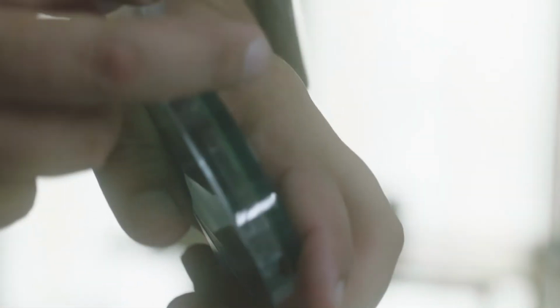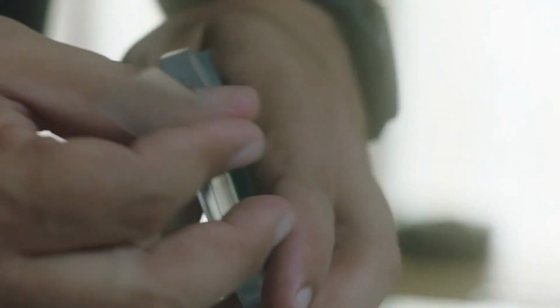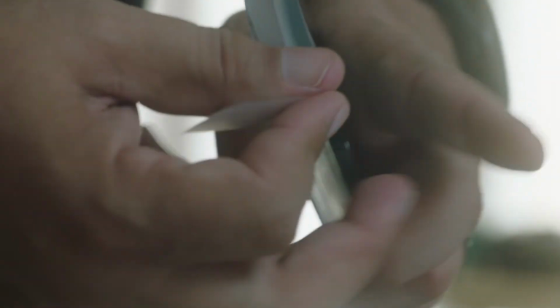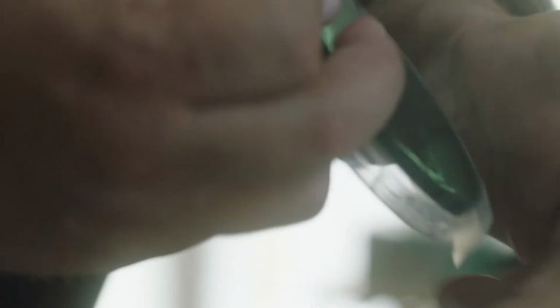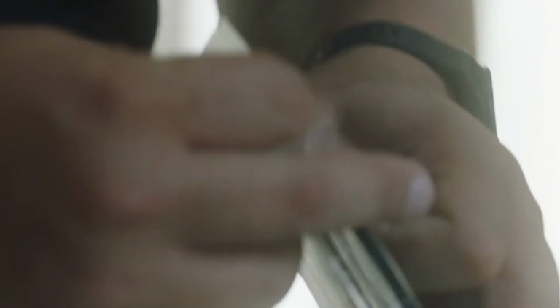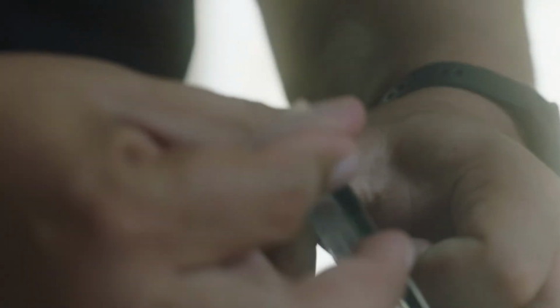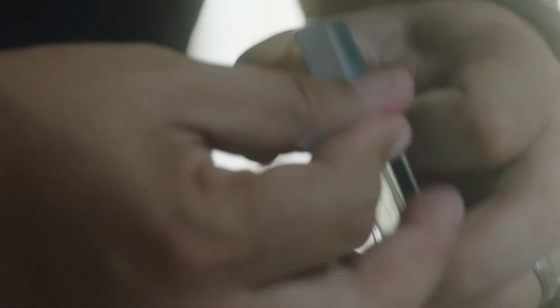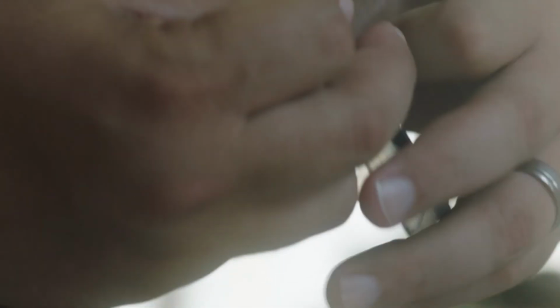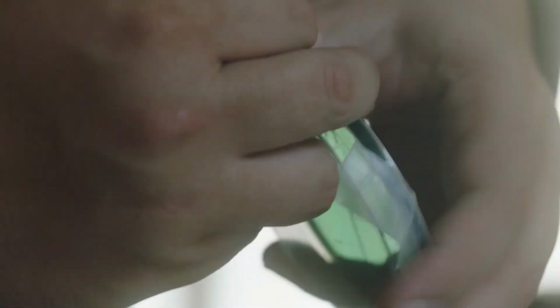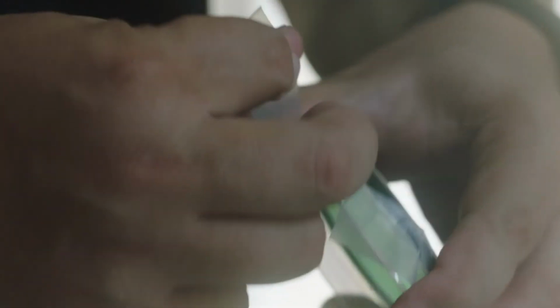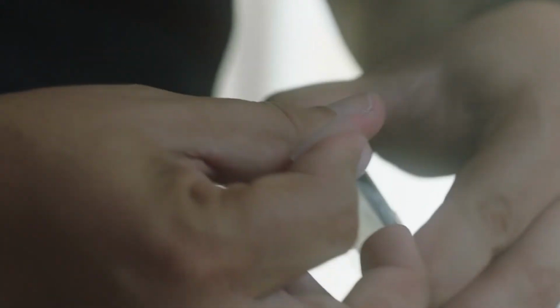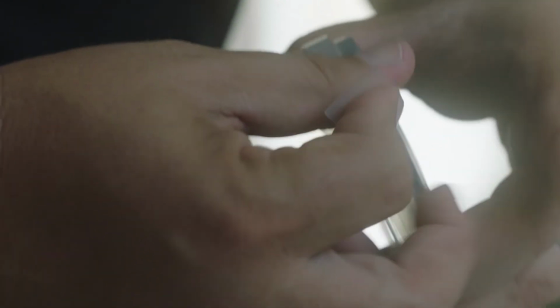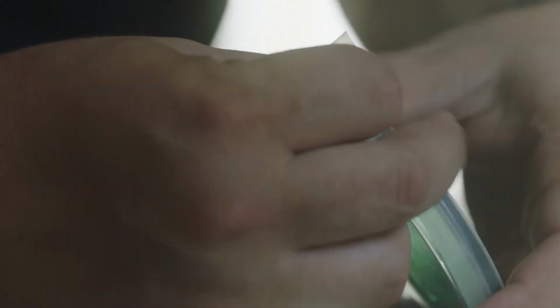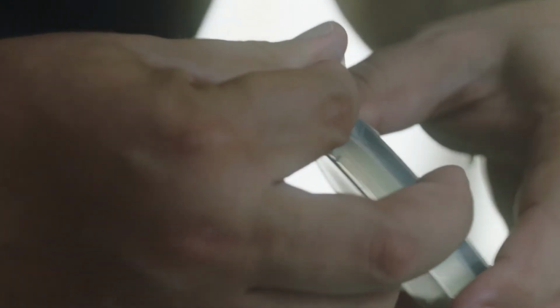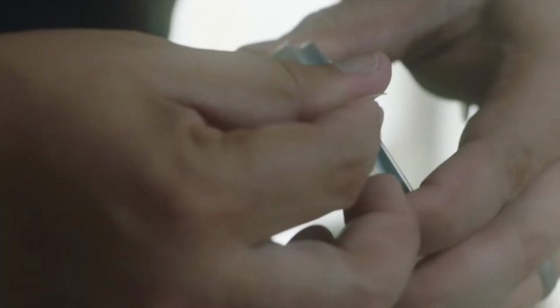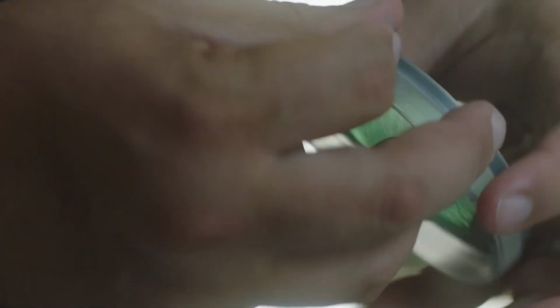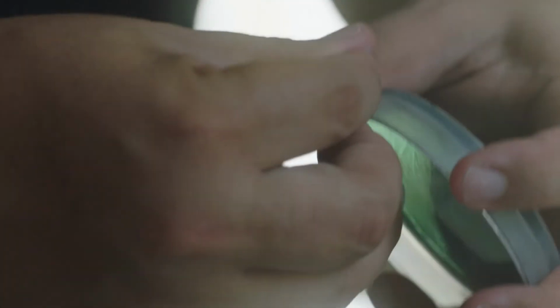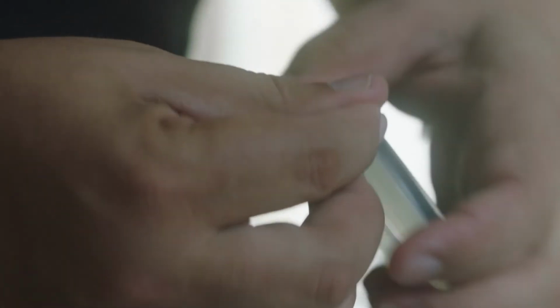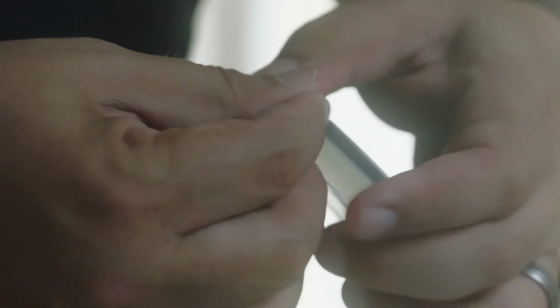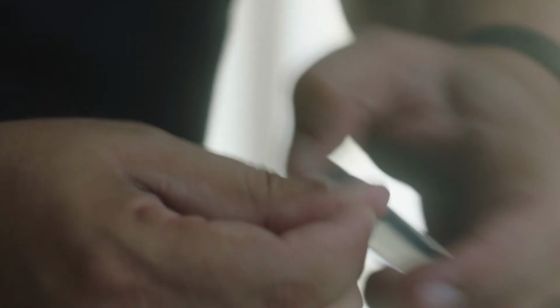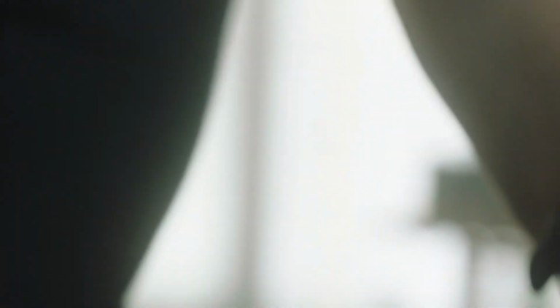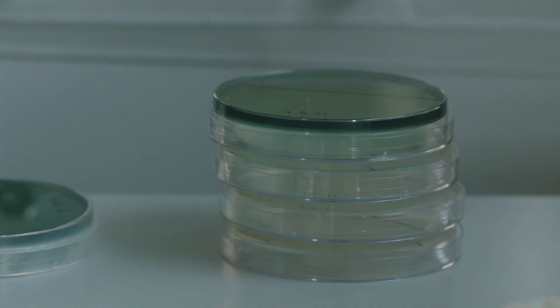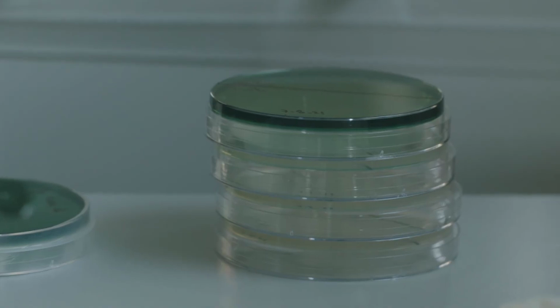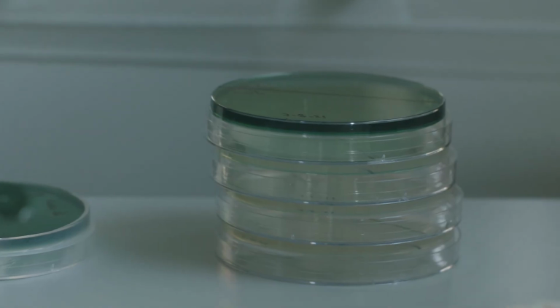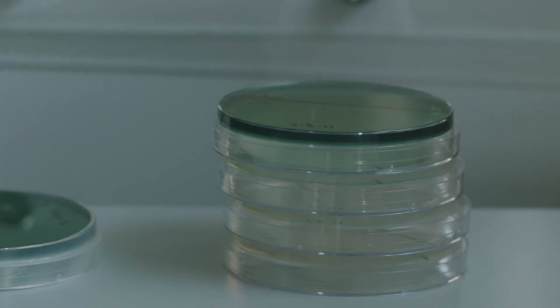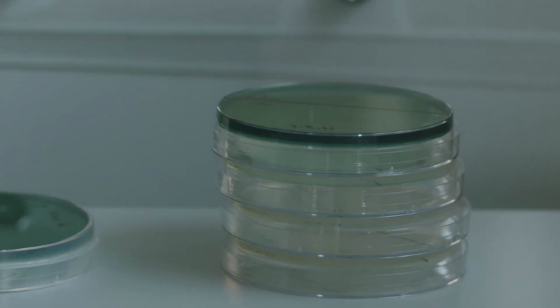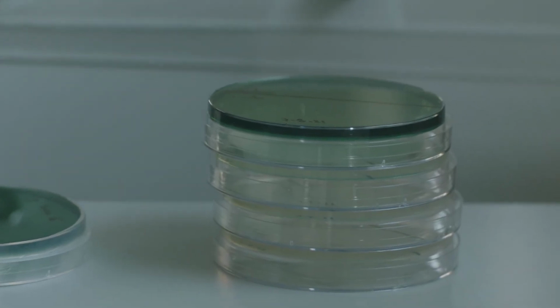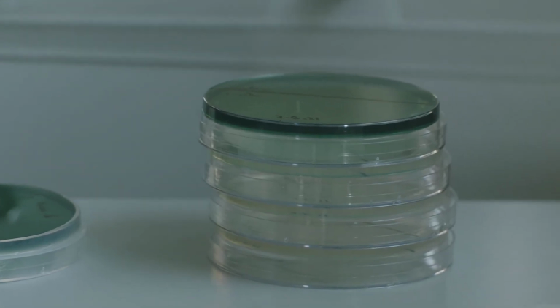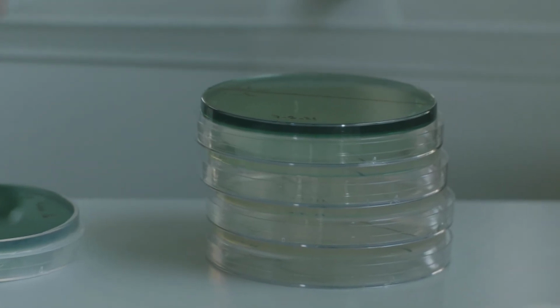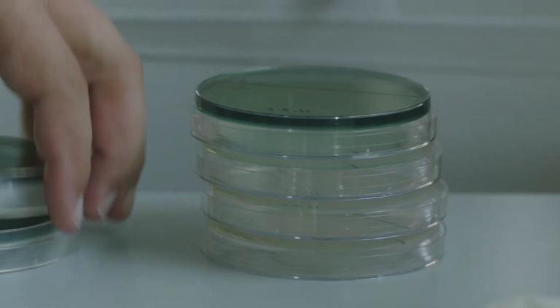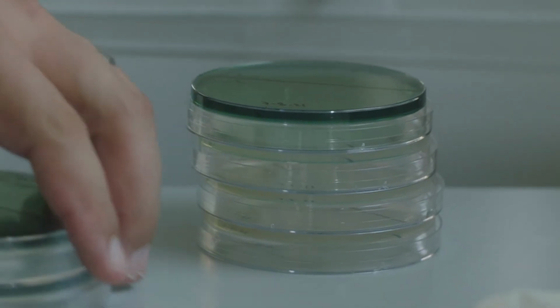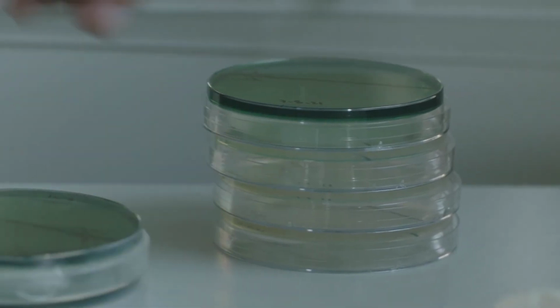Julio is now taking something called parafilm and sealing the plates so that no airborne bacteria can get into them. In about 48 hours, we'll be able to see the colonies that are growing on the plate.